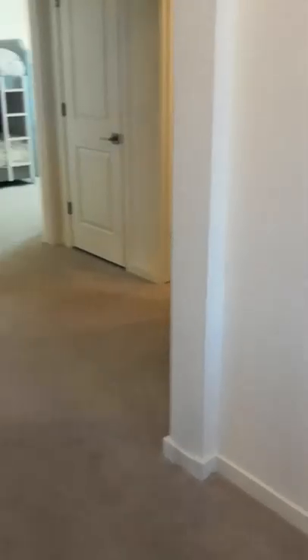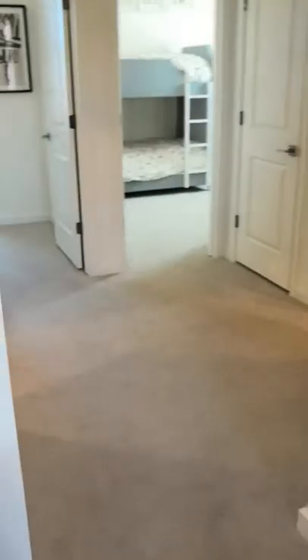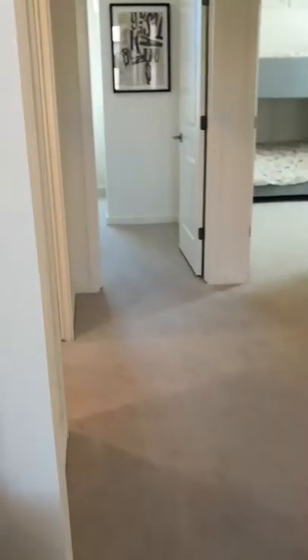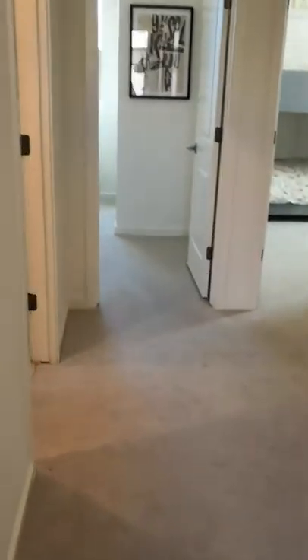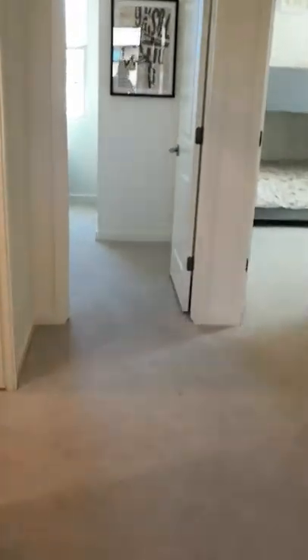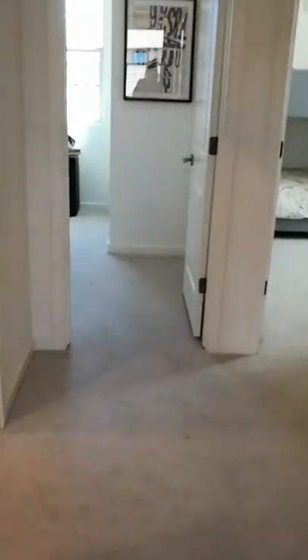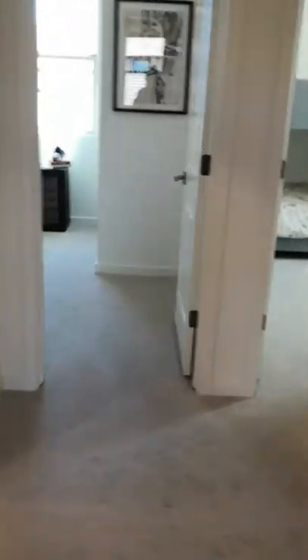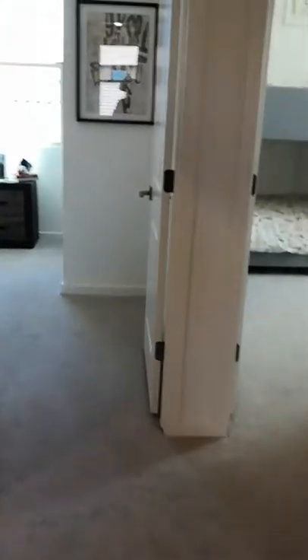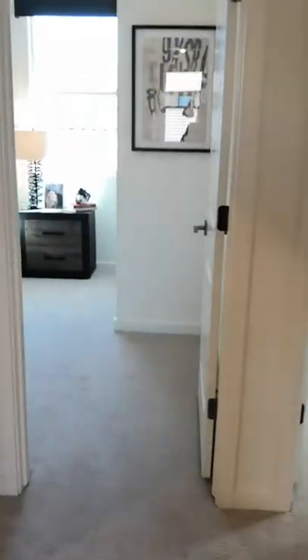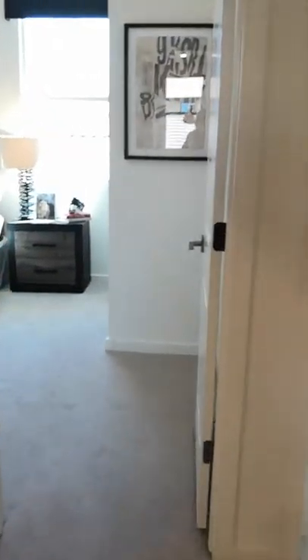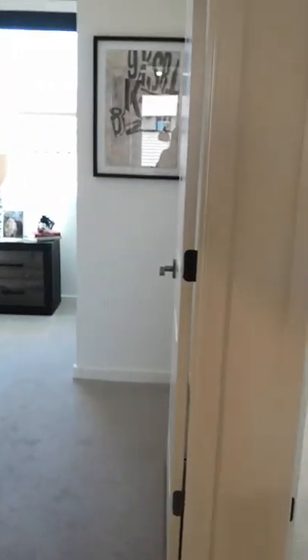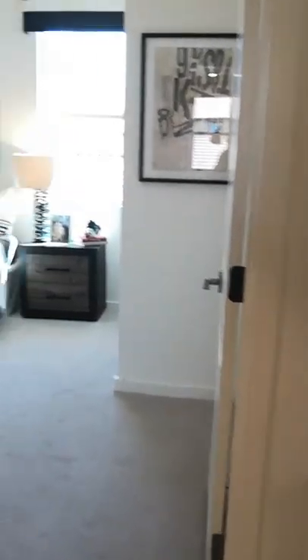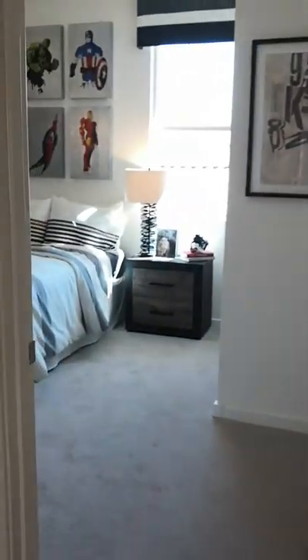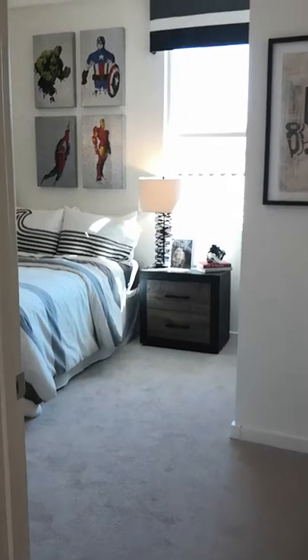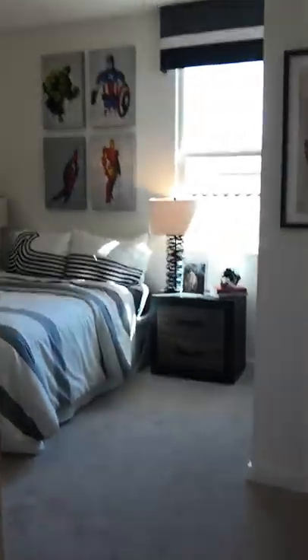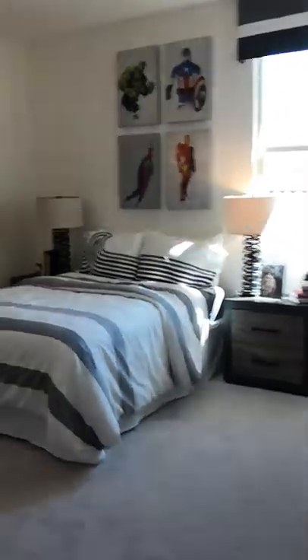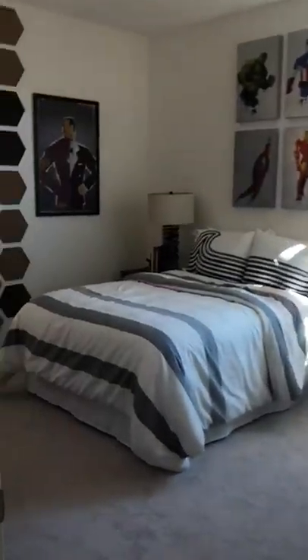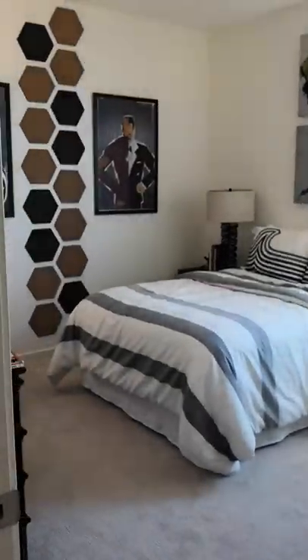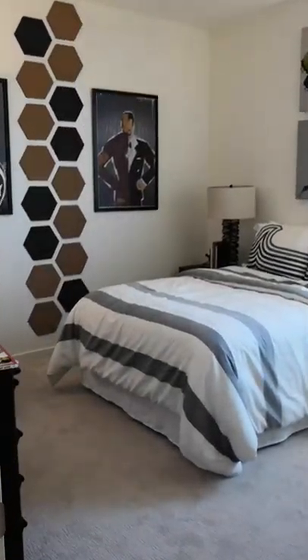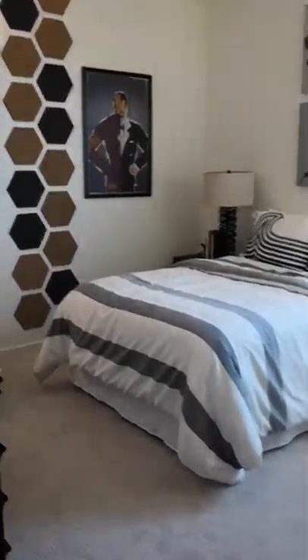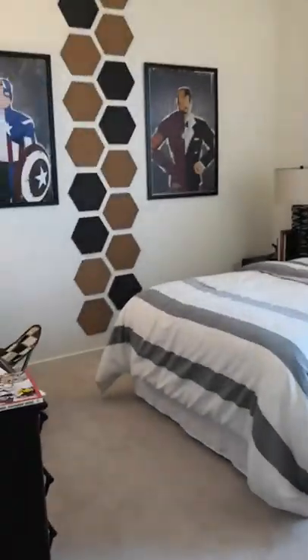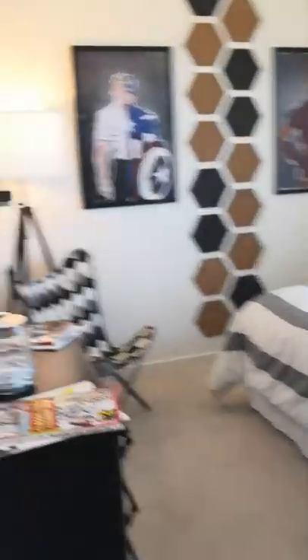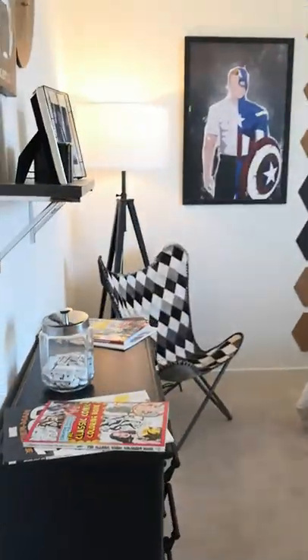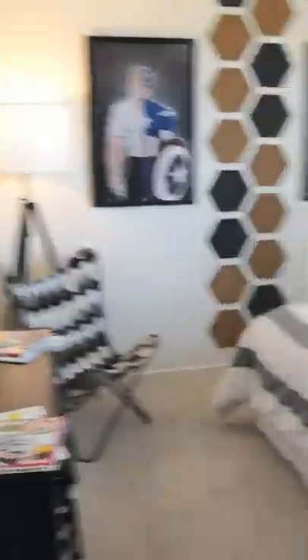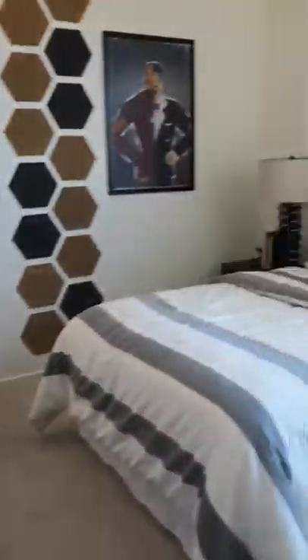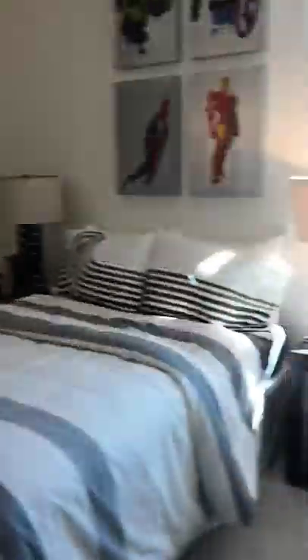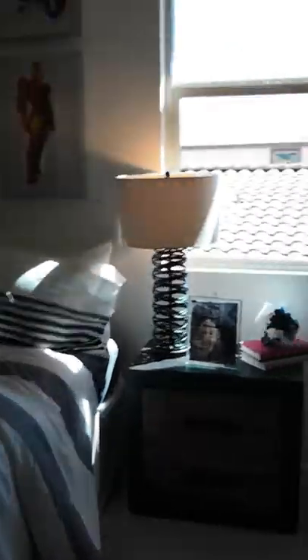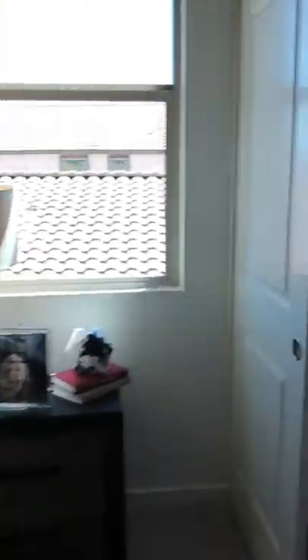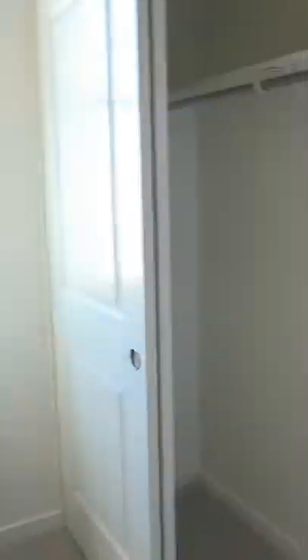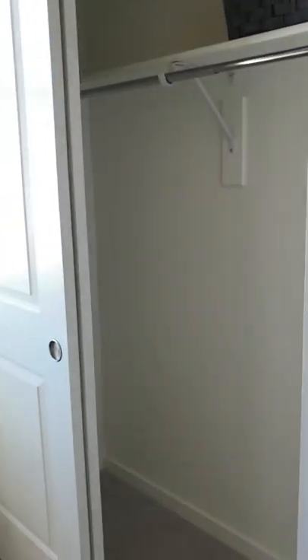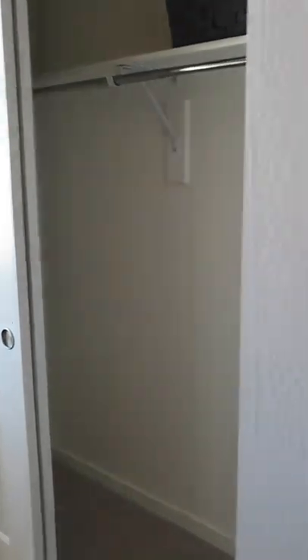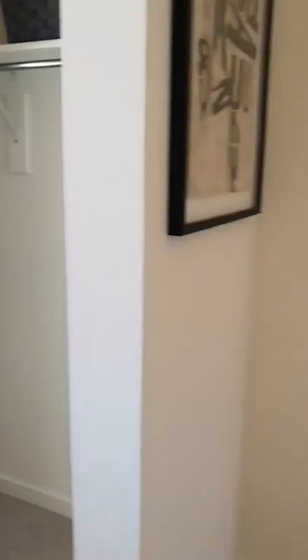Heading to the right side, here you're going to see three bedrooms and a laundry room. Here's one — very good sized rooms with a closet there.